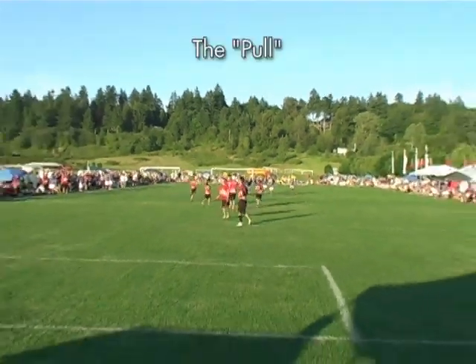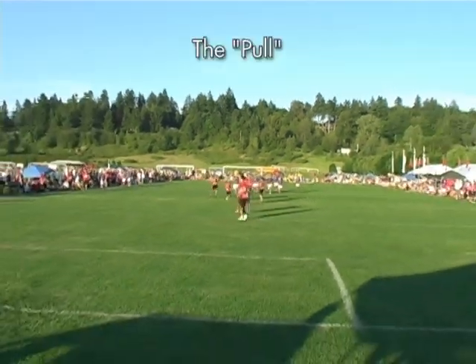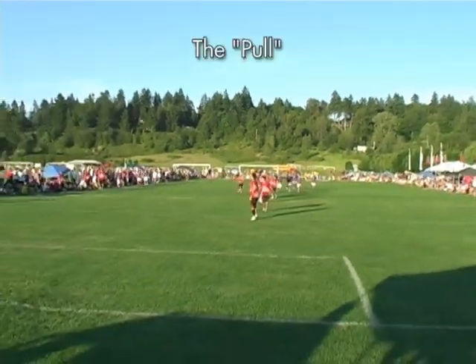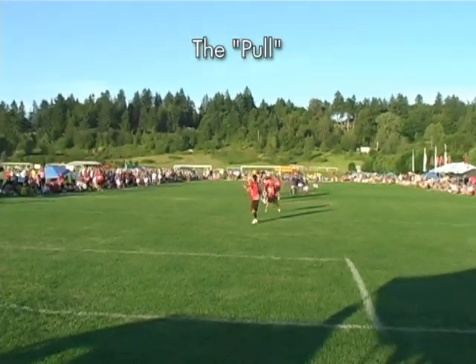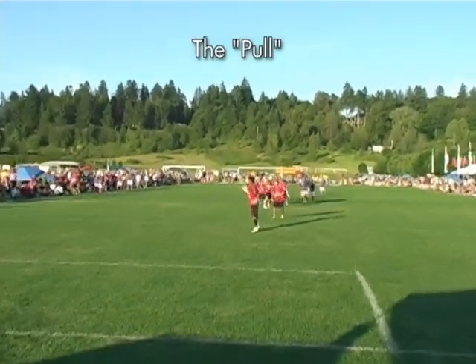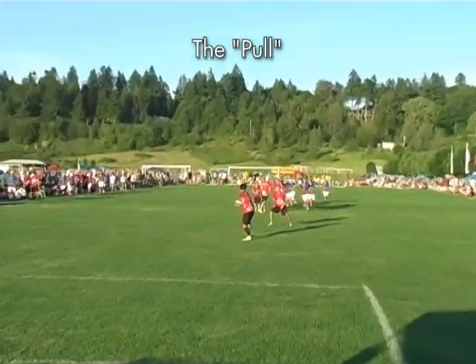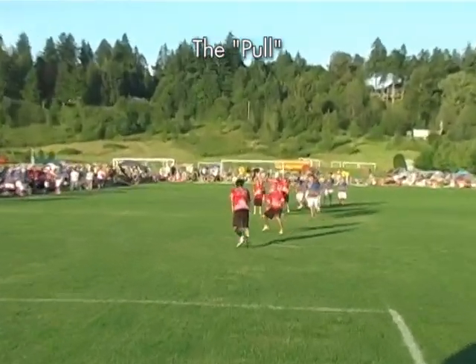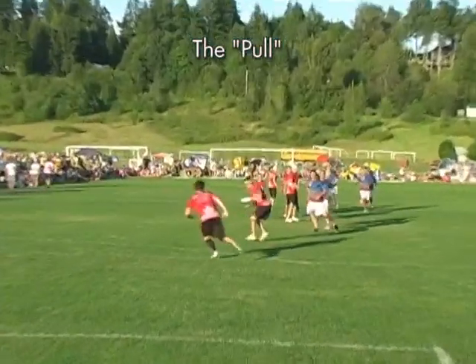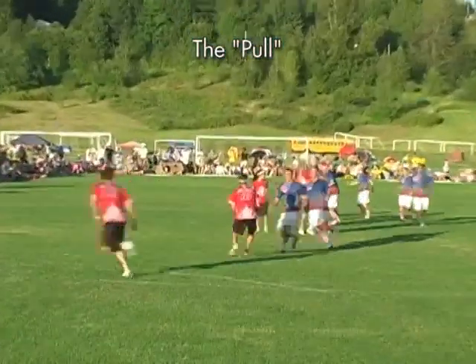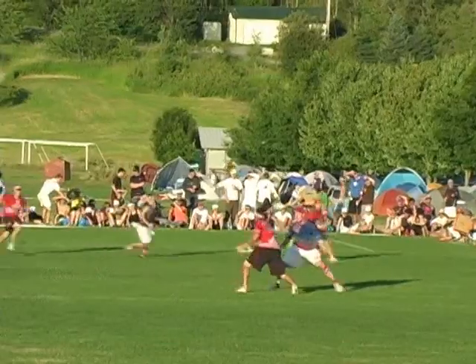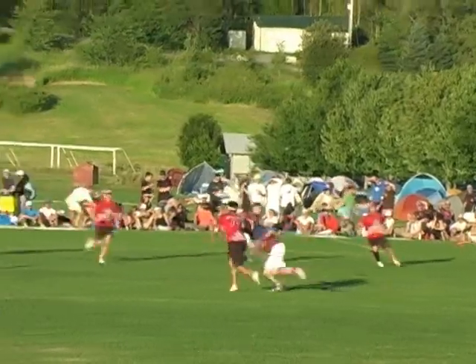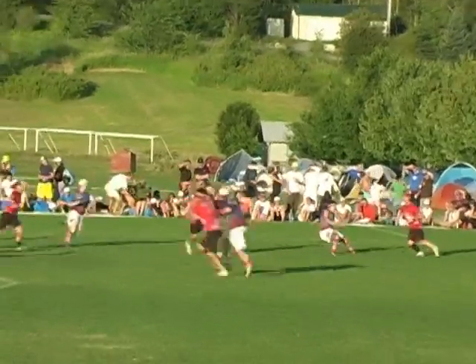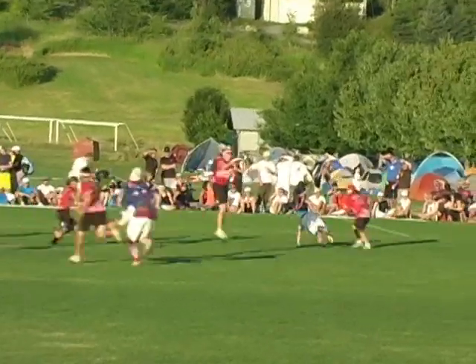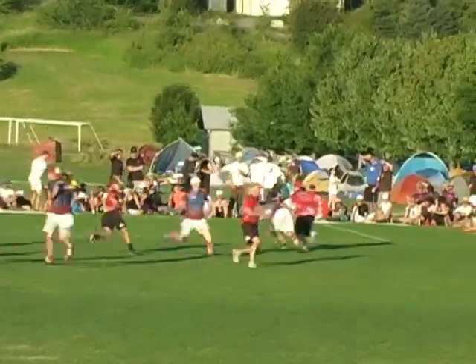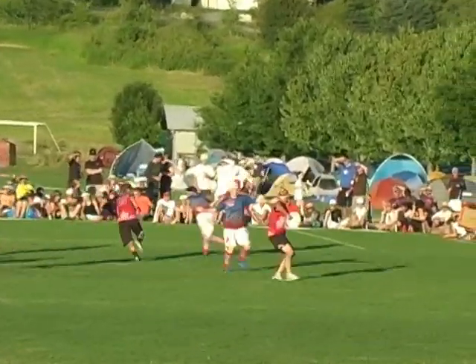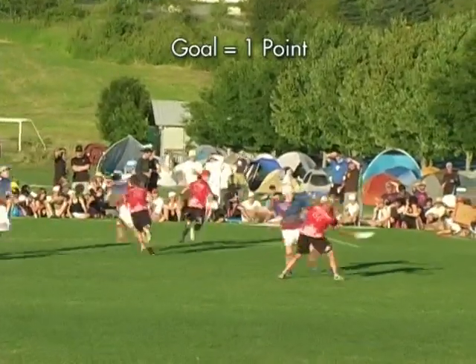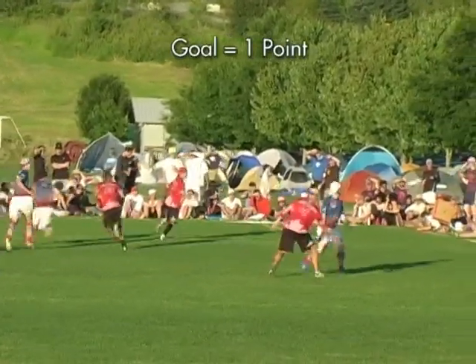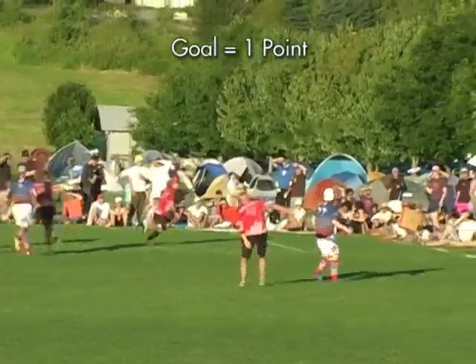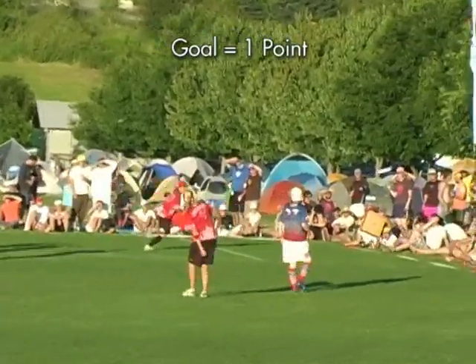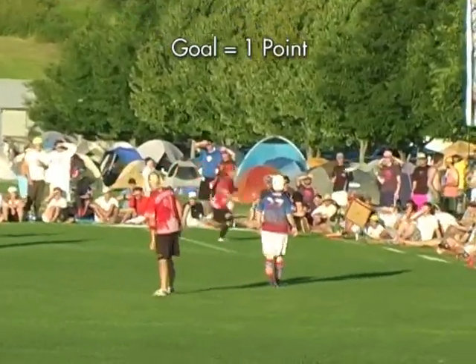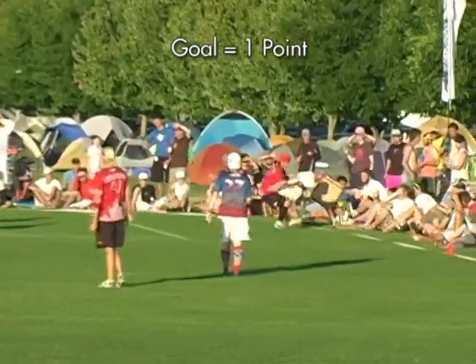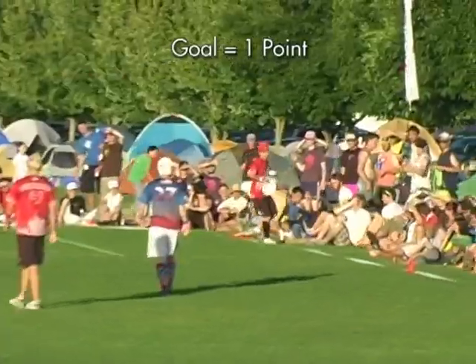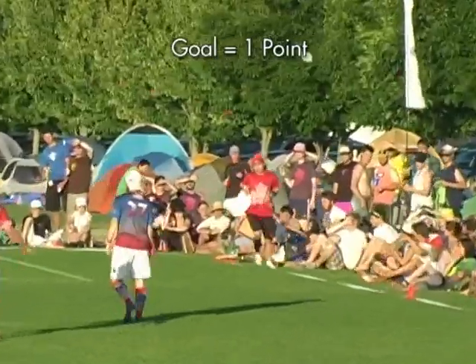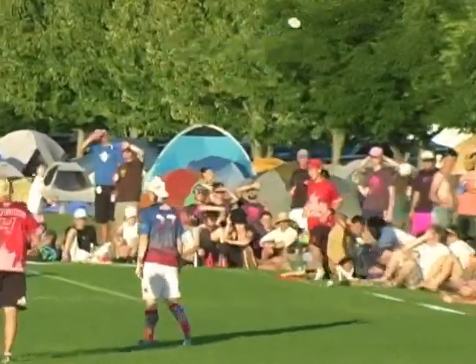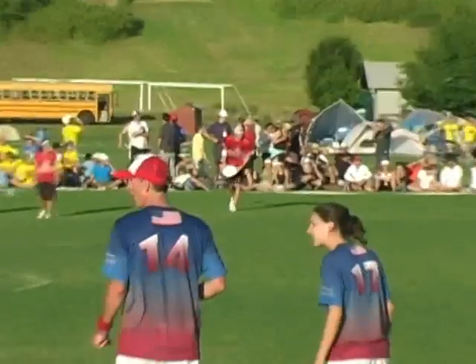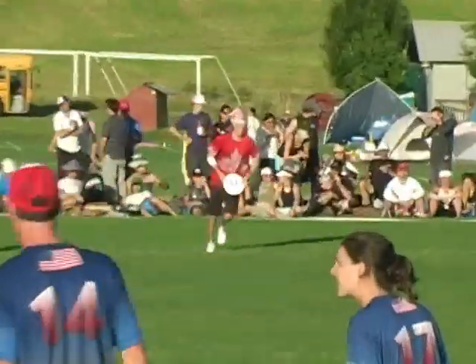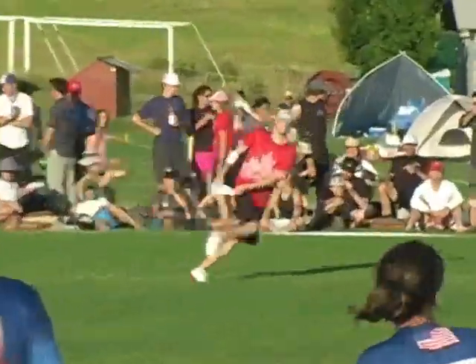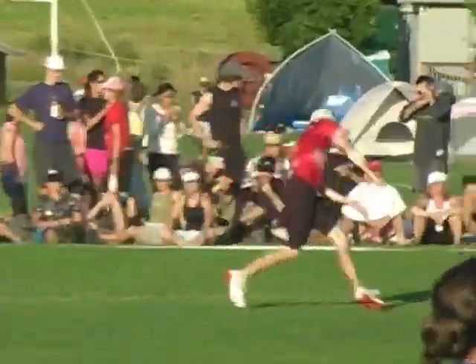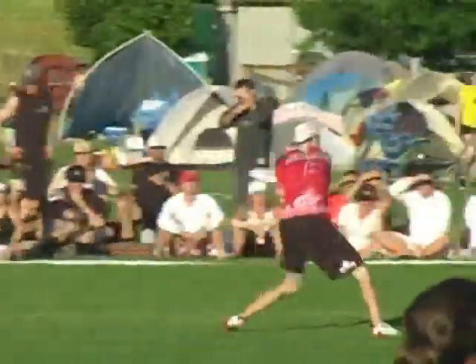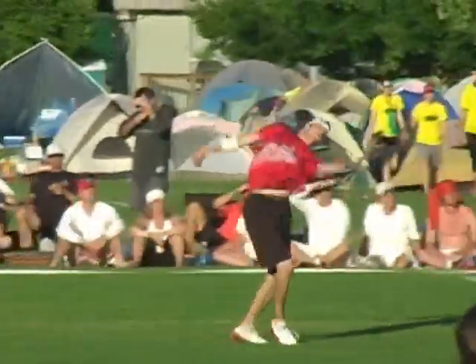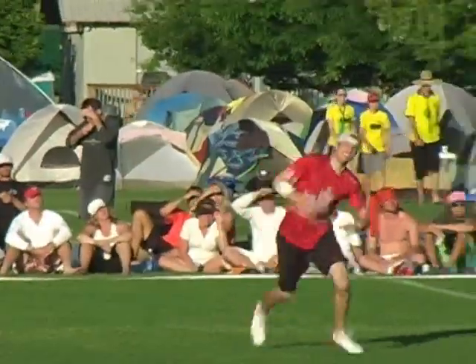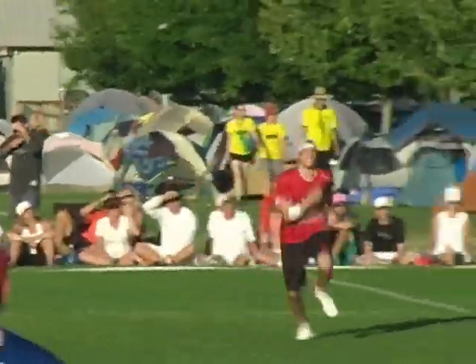The defense throws what's called the pull to the offense and the point begins. Points are scored when the offense catches the disc in the defense's end zone for a goal. One goal equals one point. The offense then becomes the defense and pulls to the other team to start the following point.